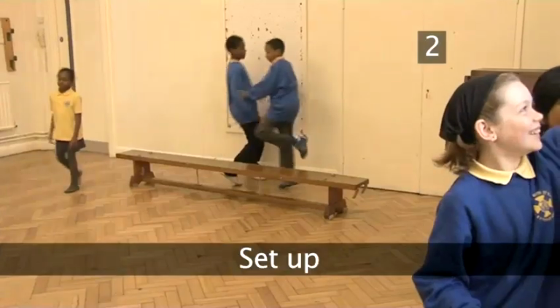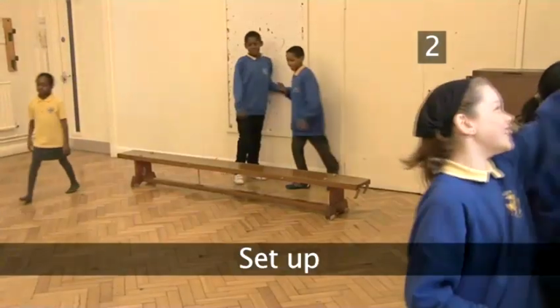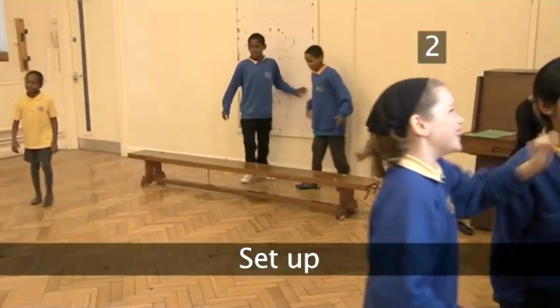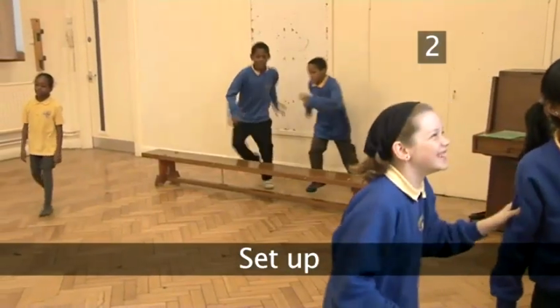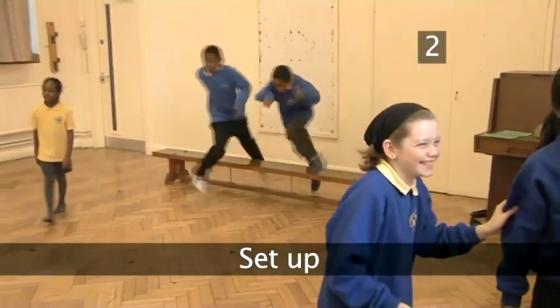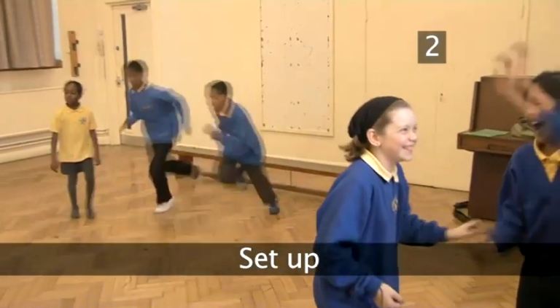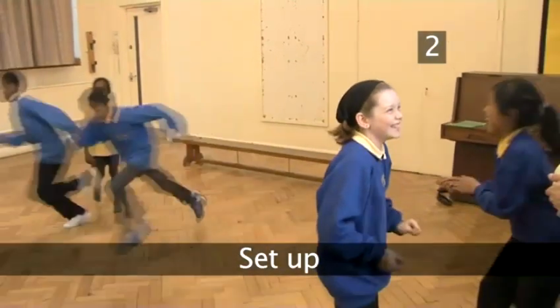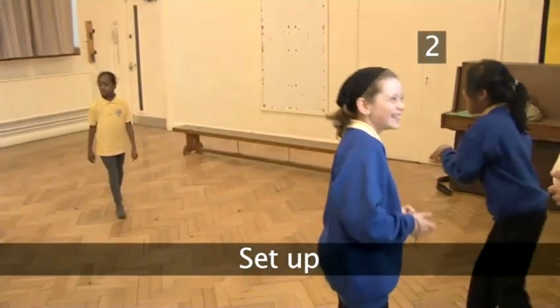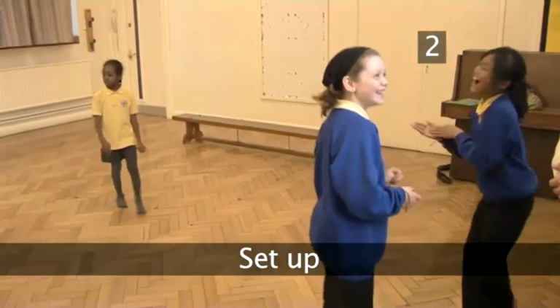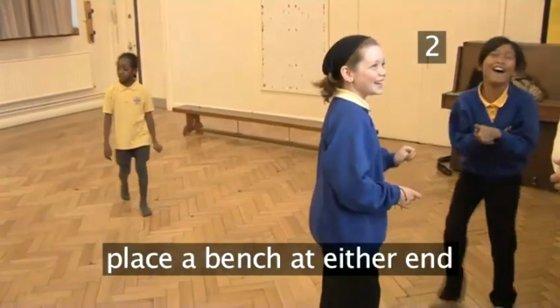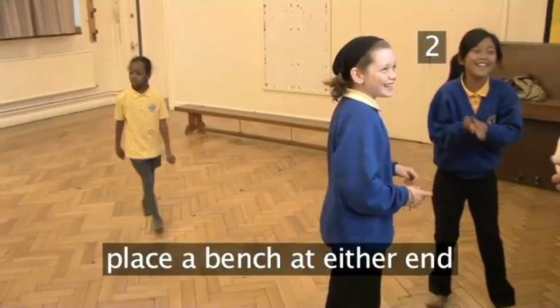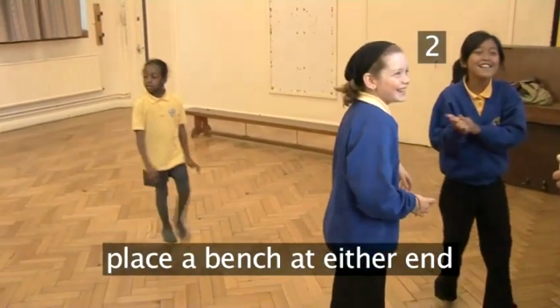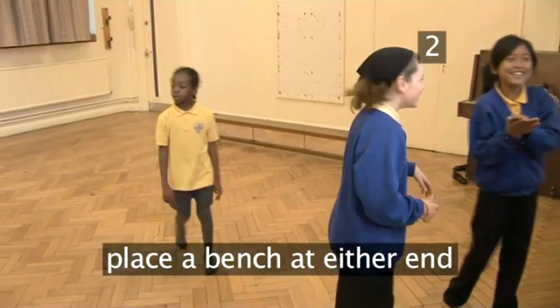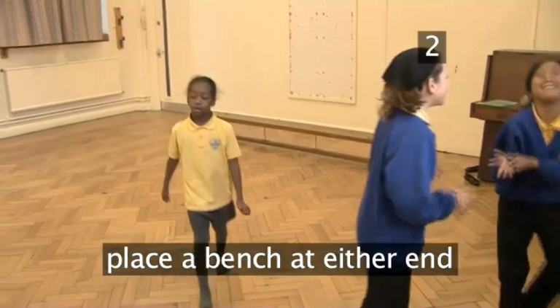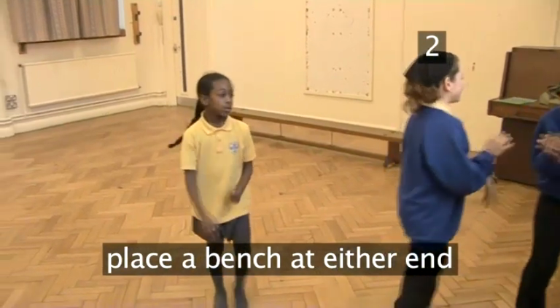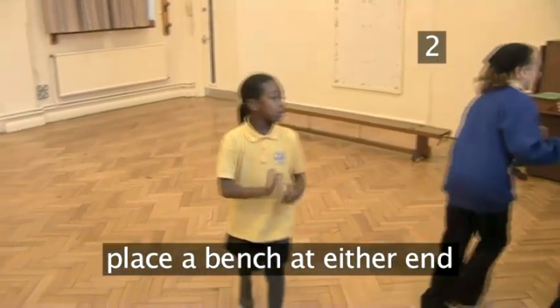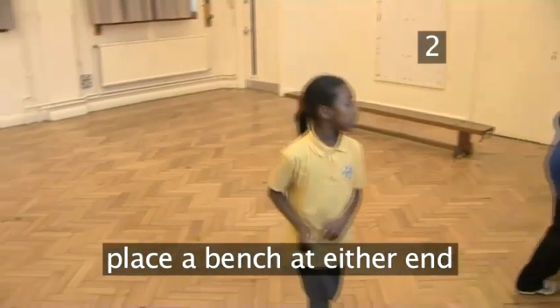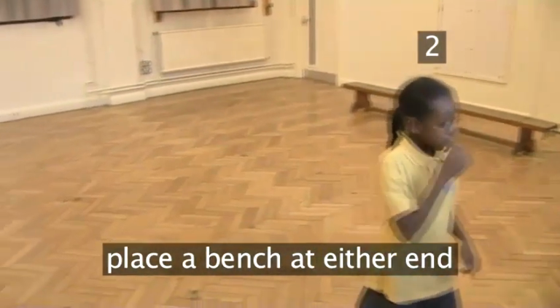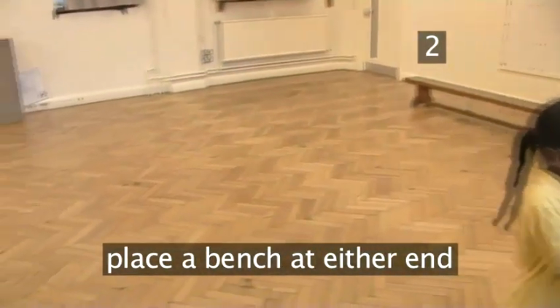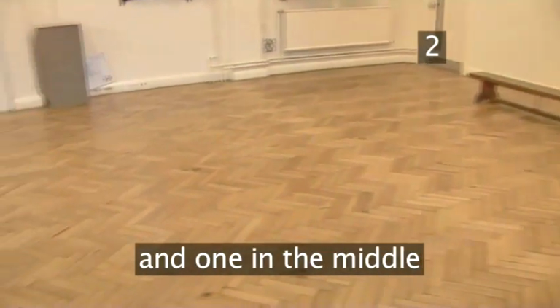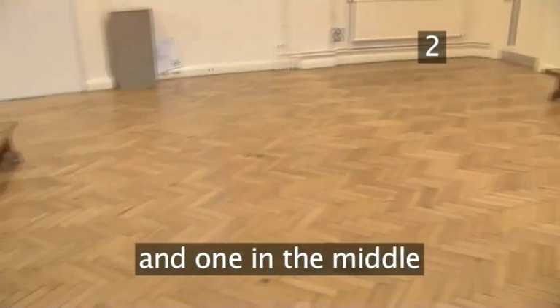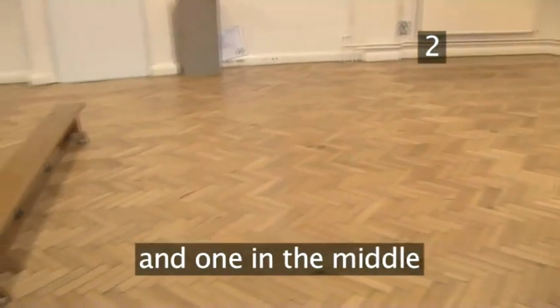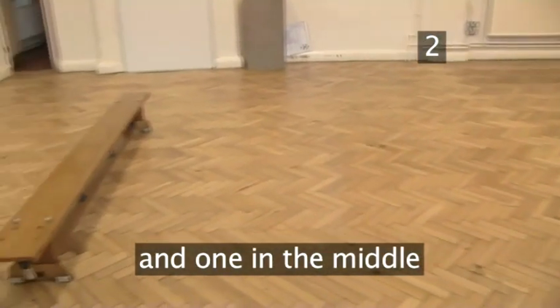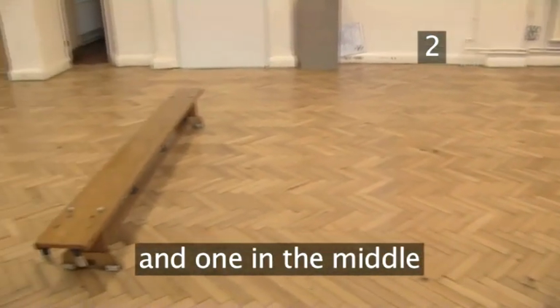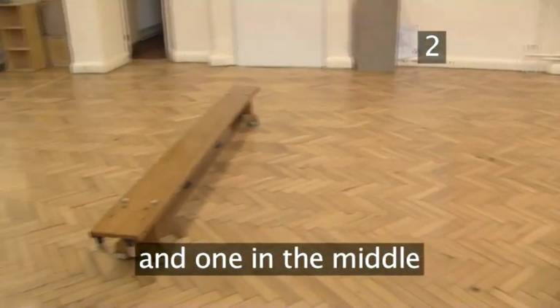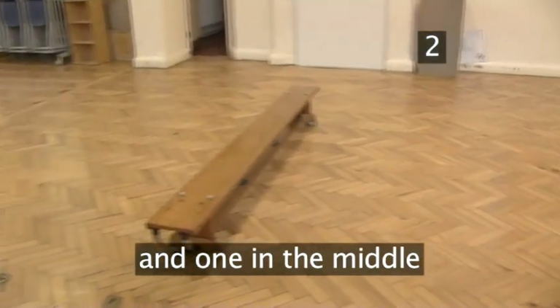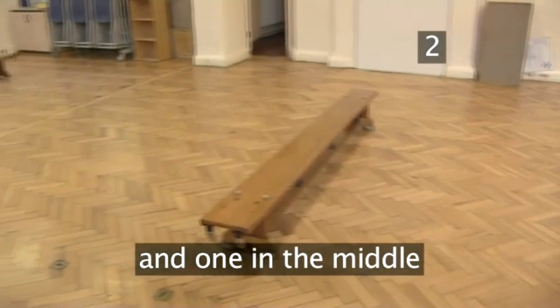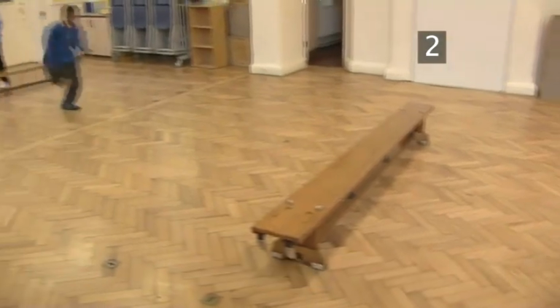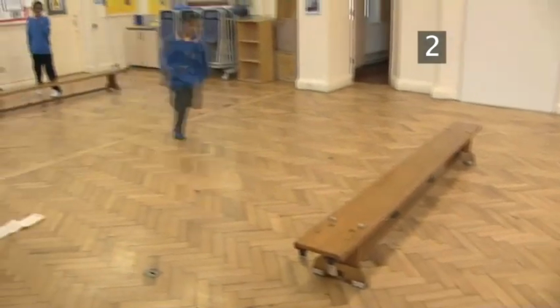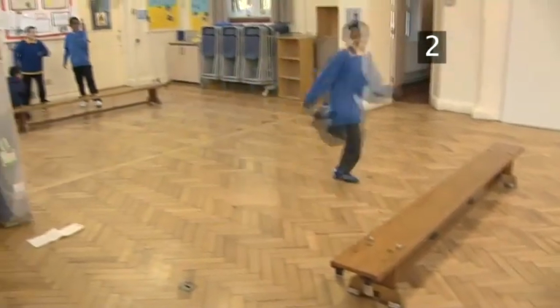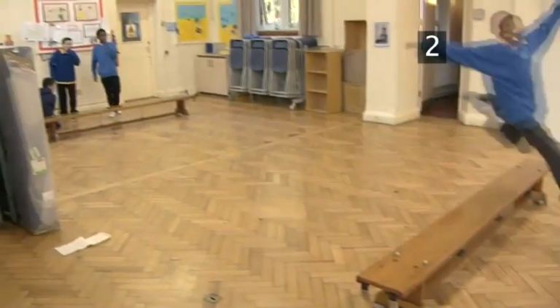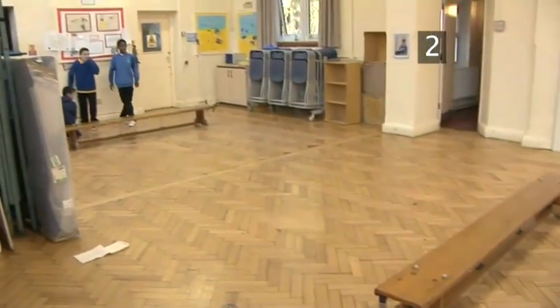Step 2. Set up. Place a bench at either end of the play area and put a third one halfway between the other two benches. The middle bench is the boundary that separates the two teams.